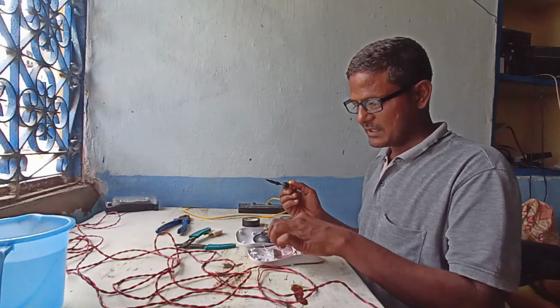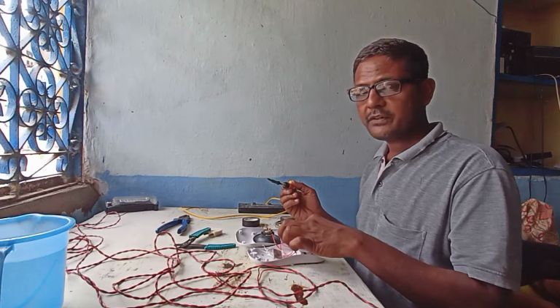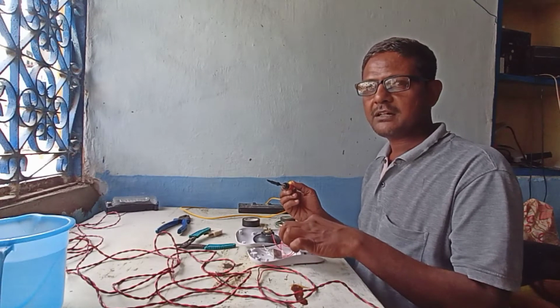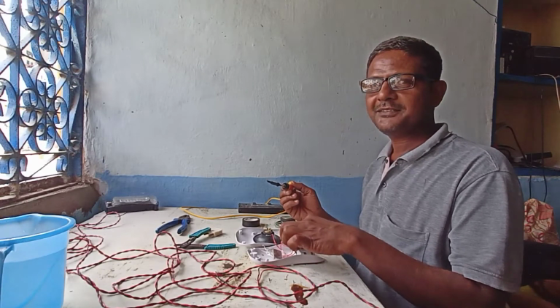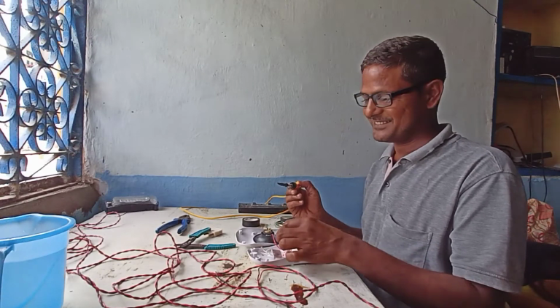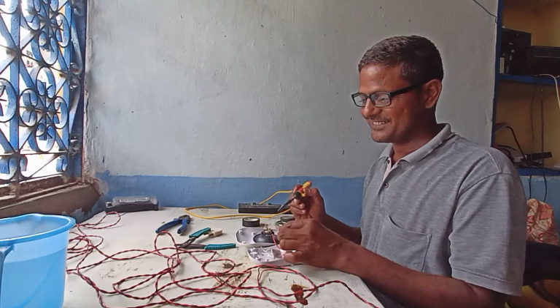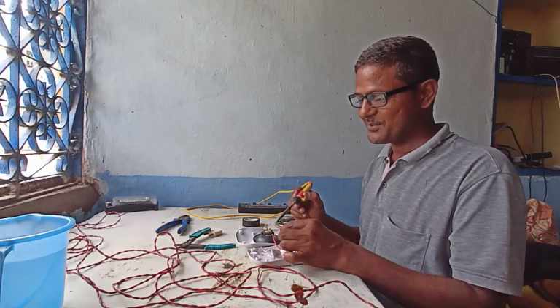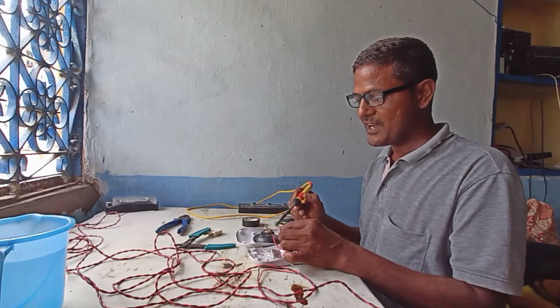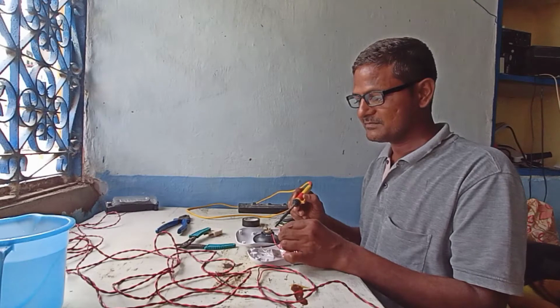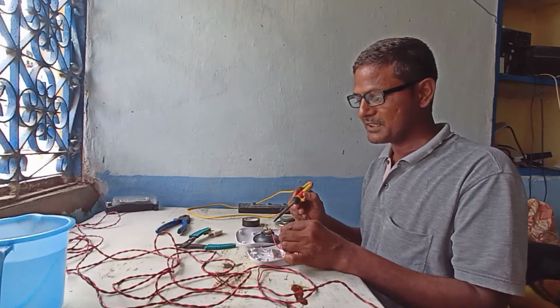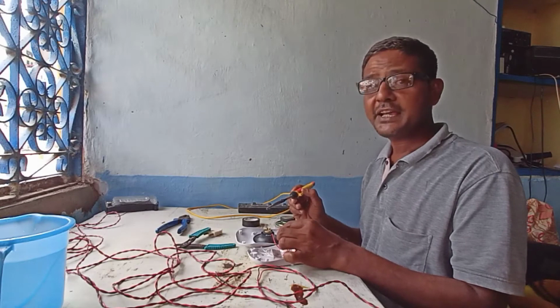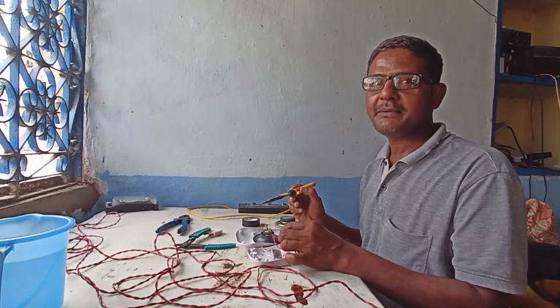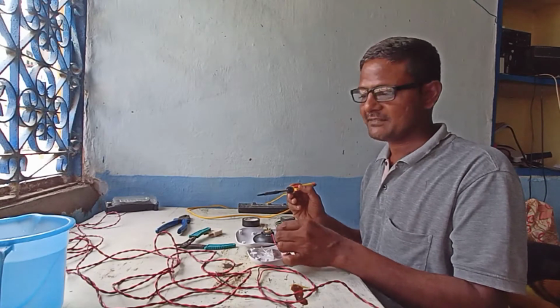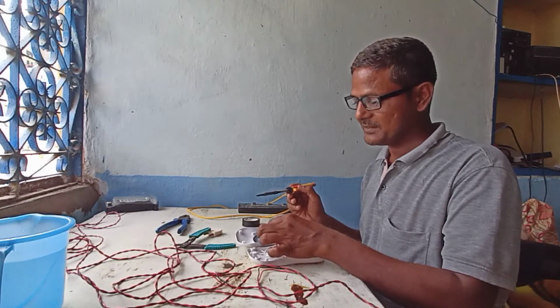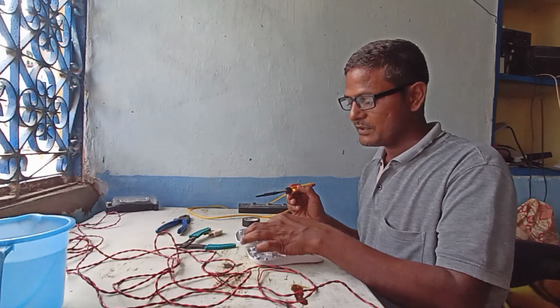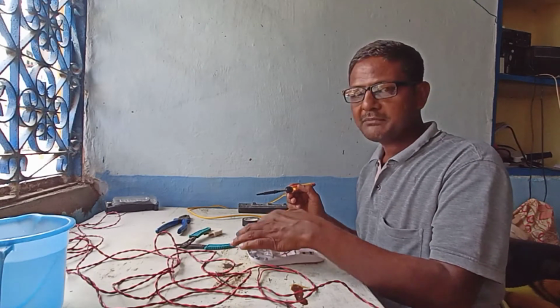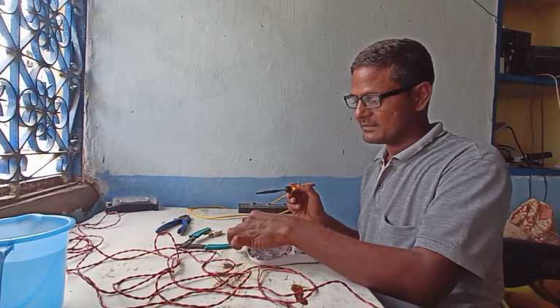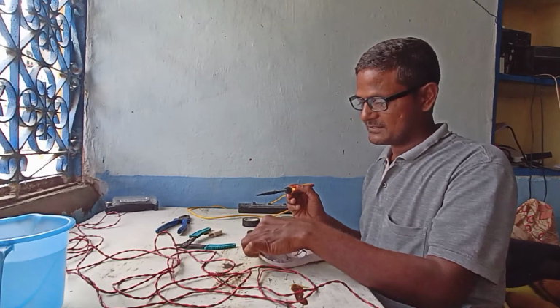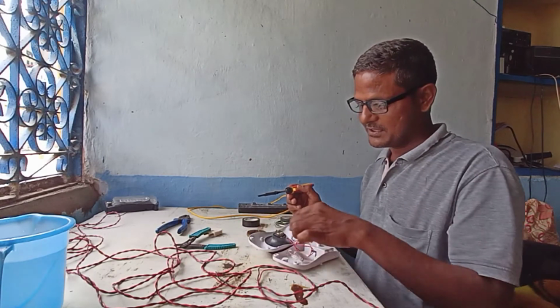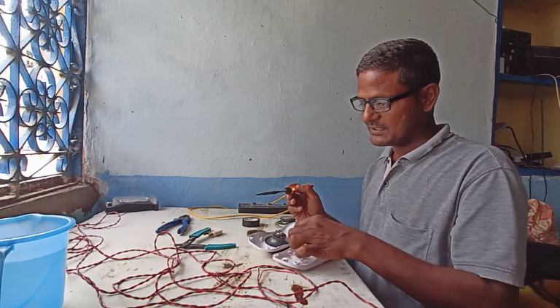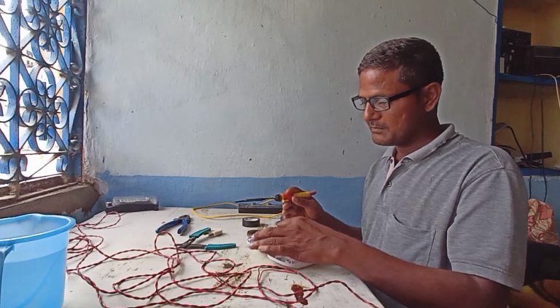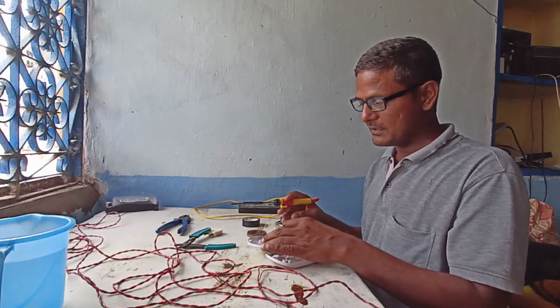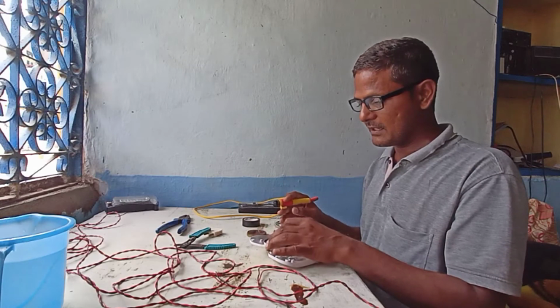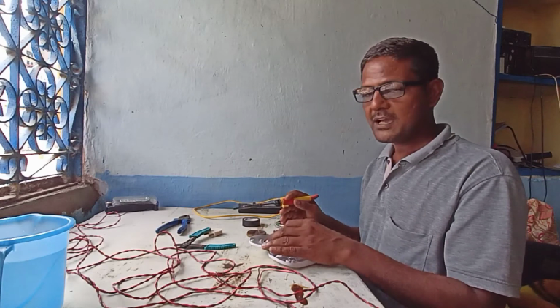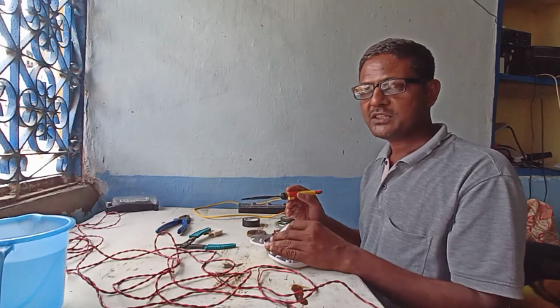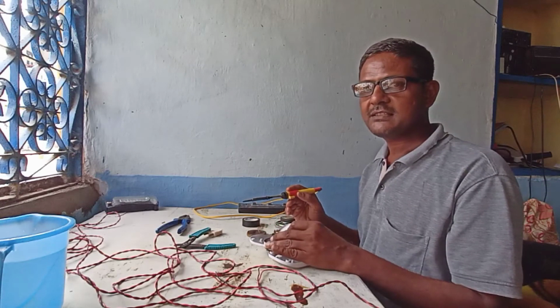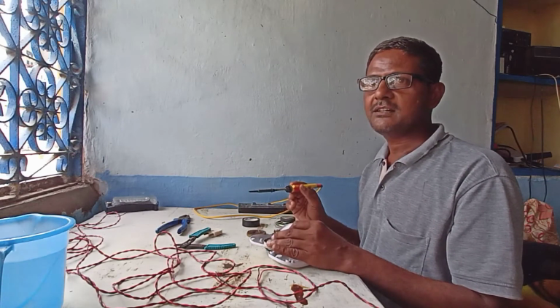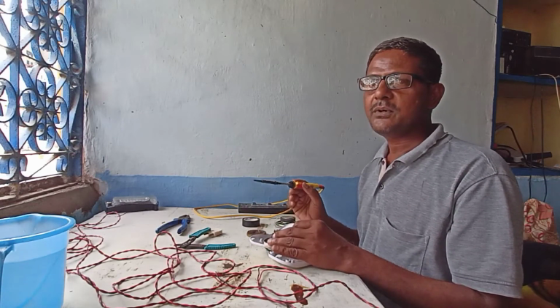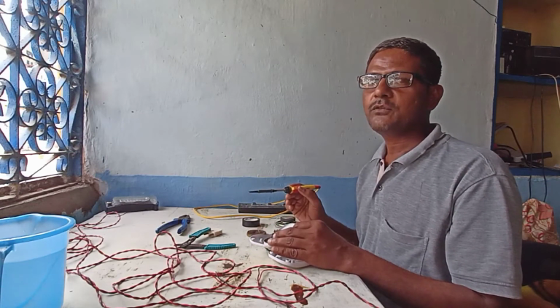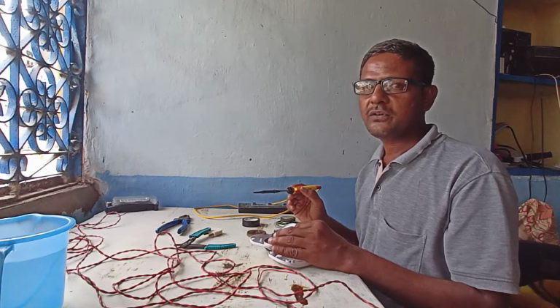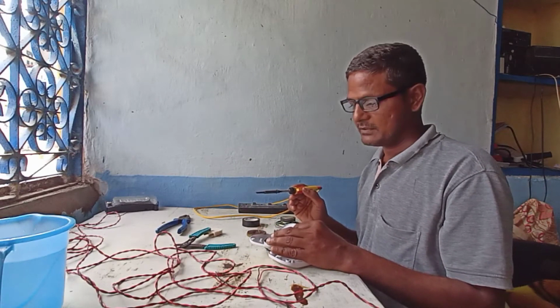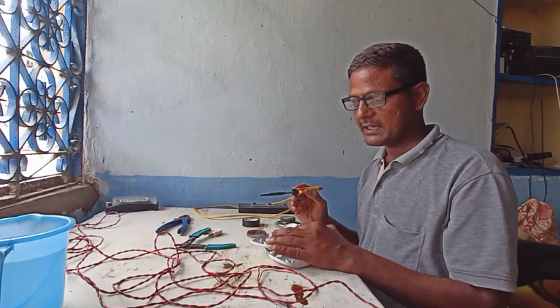Hello friends, how are you? Today I am making one experiment with the calling bell. This calling bell I am using as a water tank overflow siren.